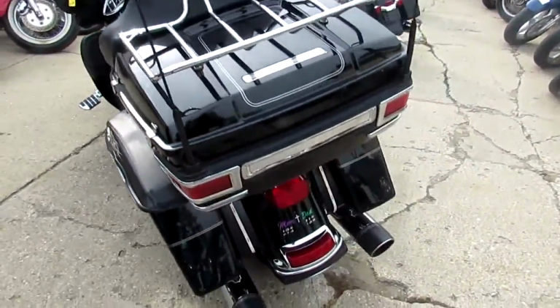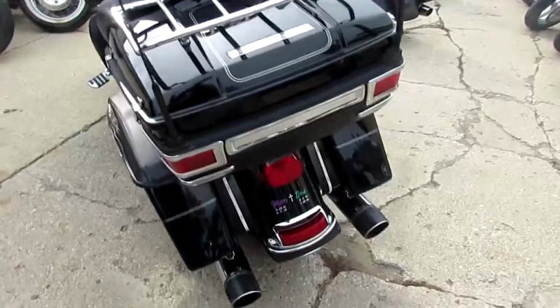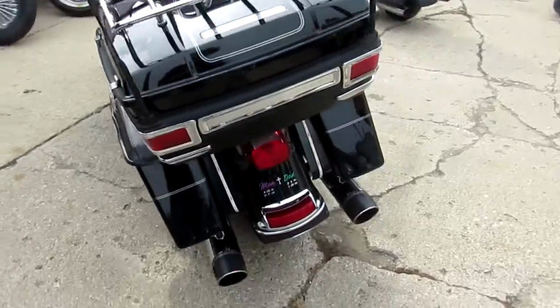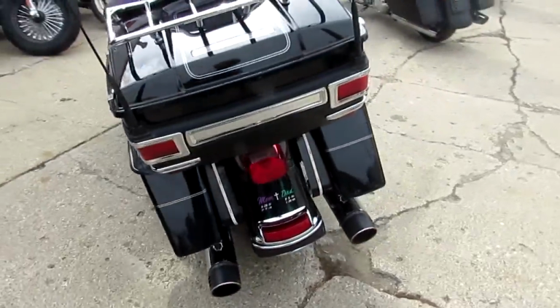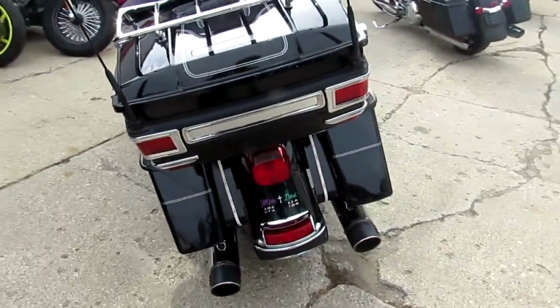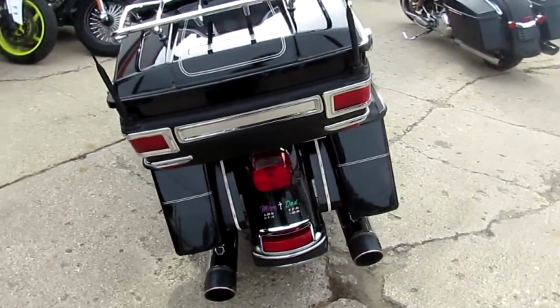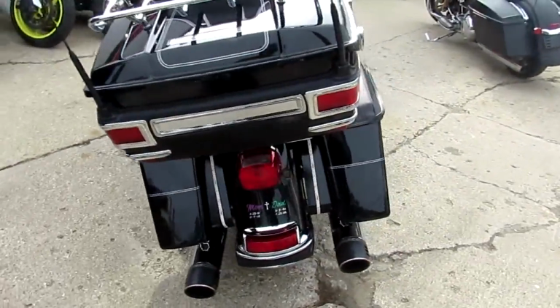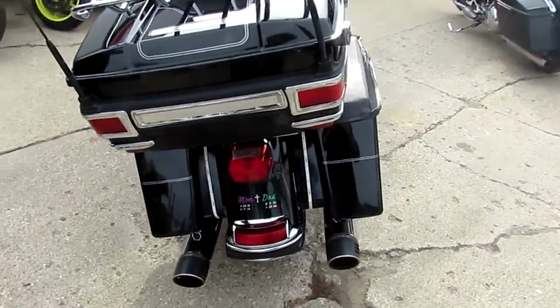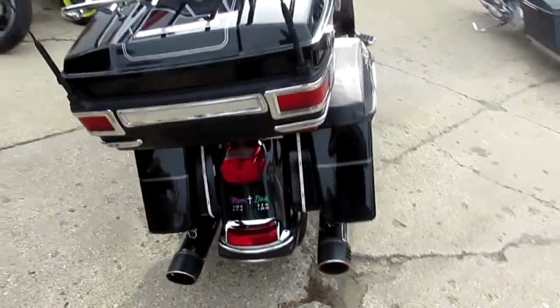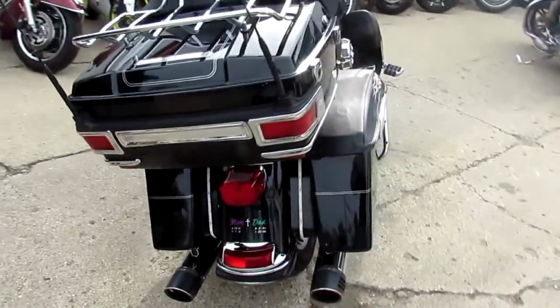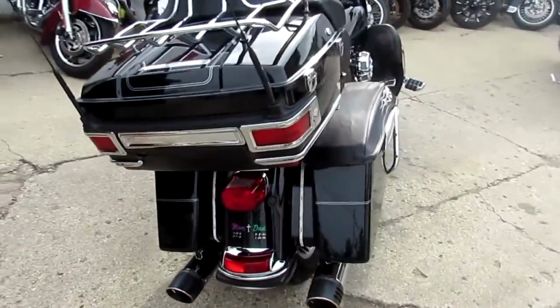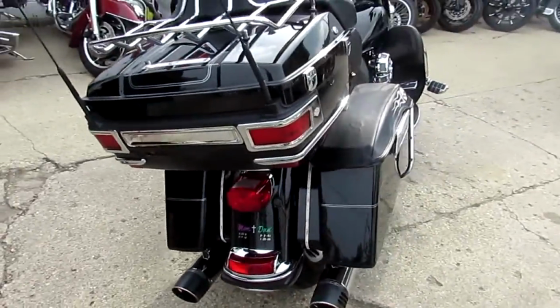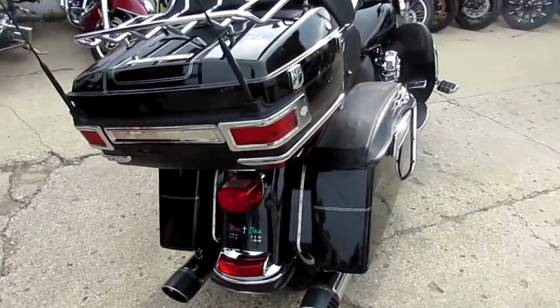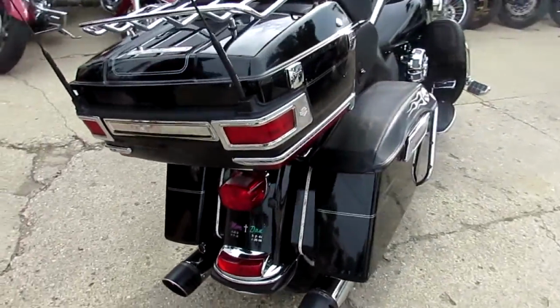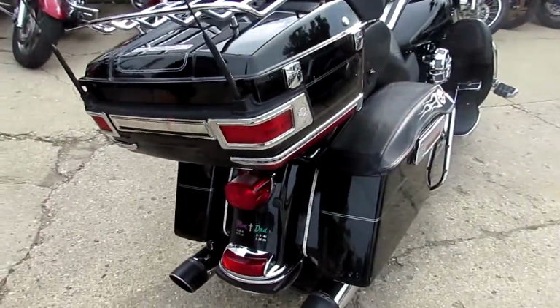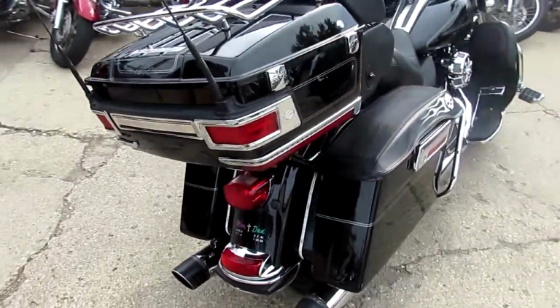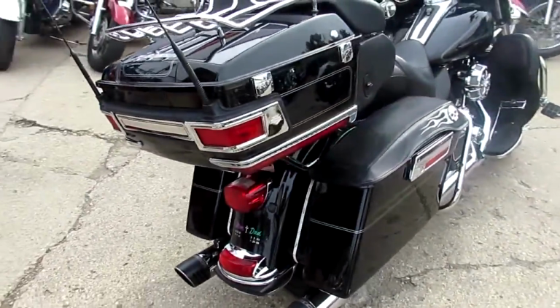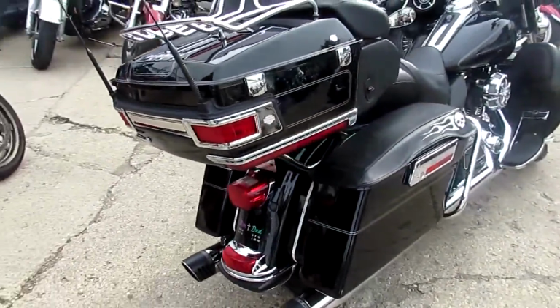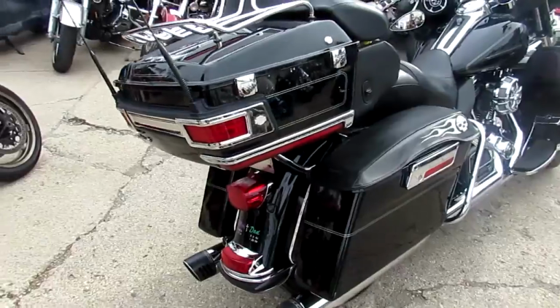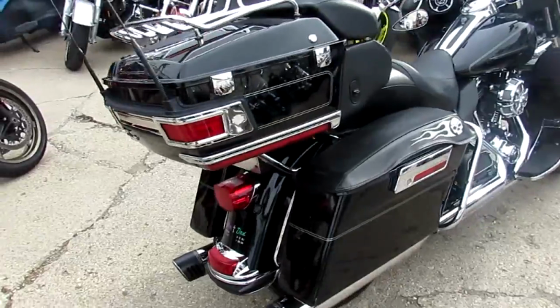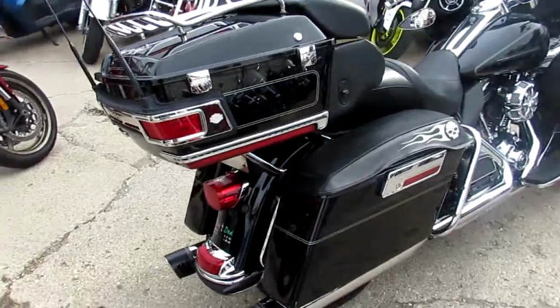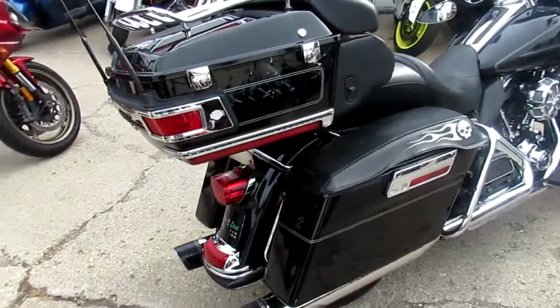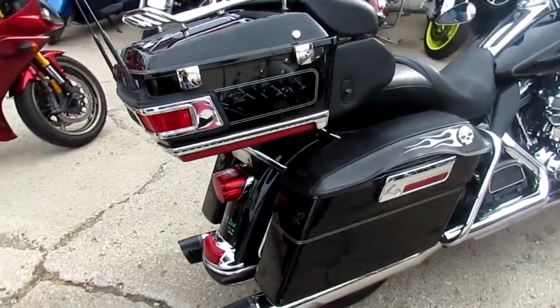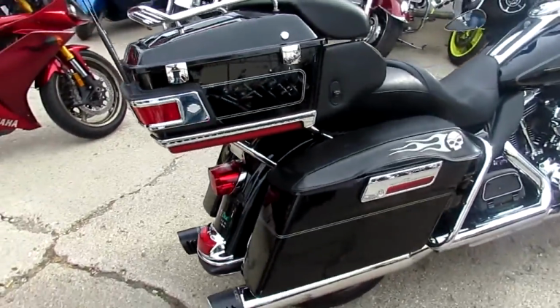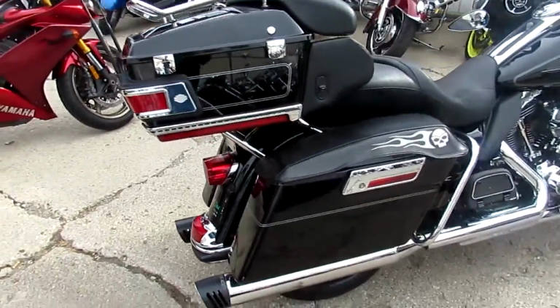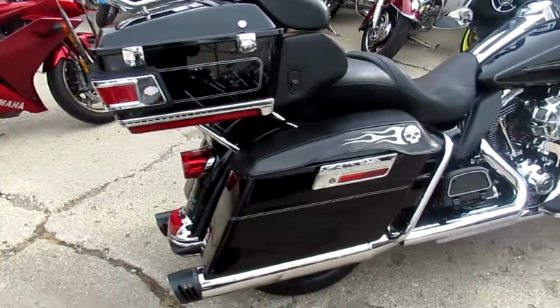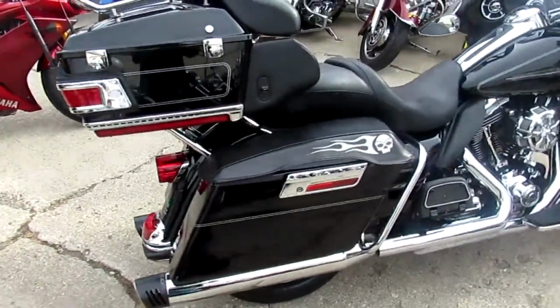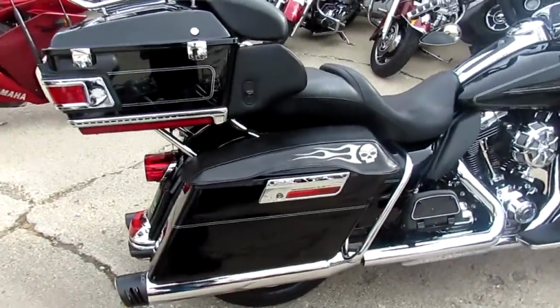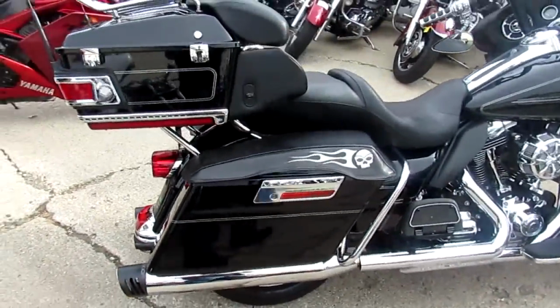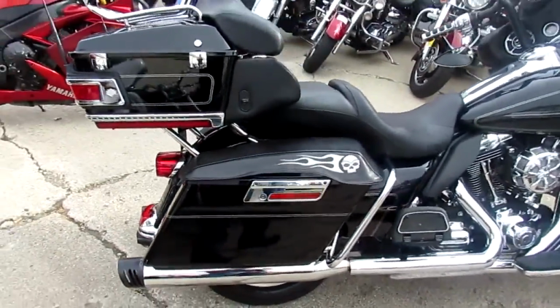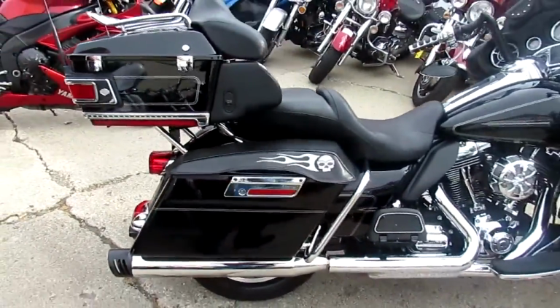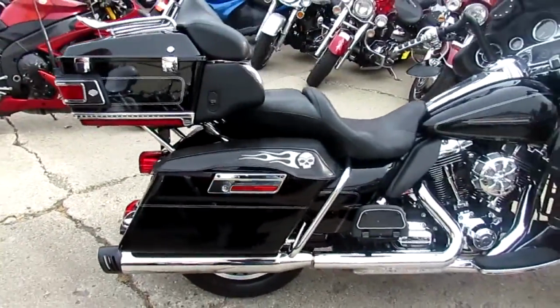2011 Harley-Davidson Ultra Classic for sale. It's got a 21-inch blacked out front wheel. It's really sharp. This Ultra Classic is done right — it turns heads everywhere you go.